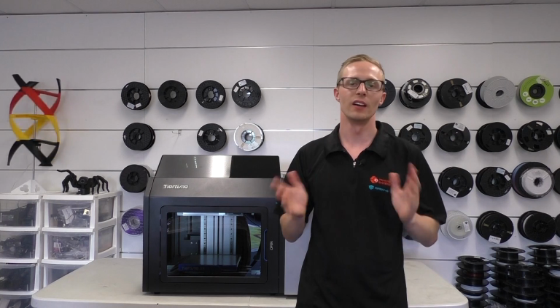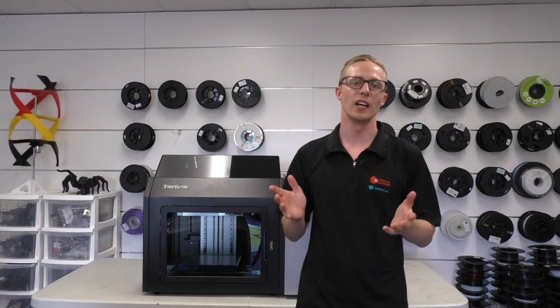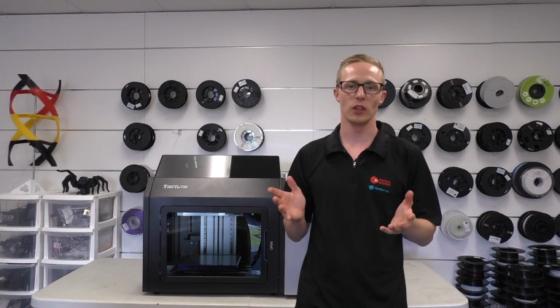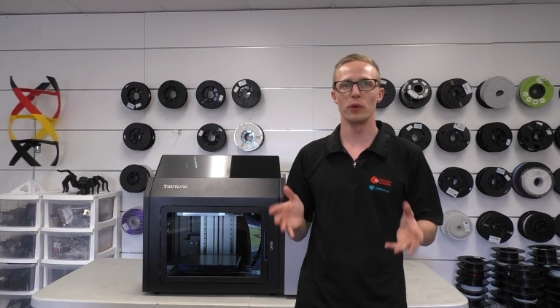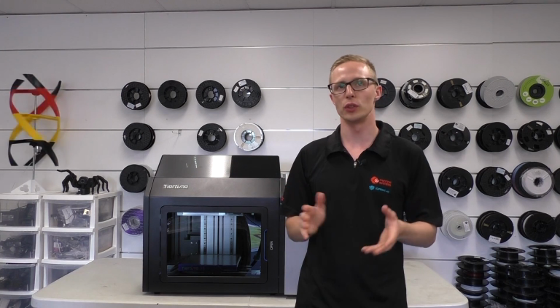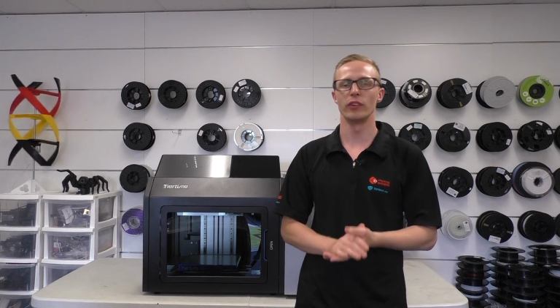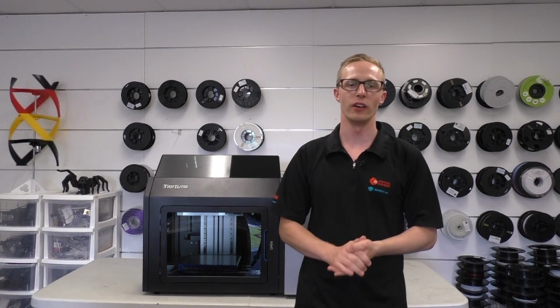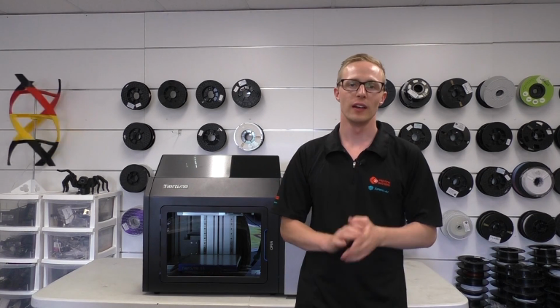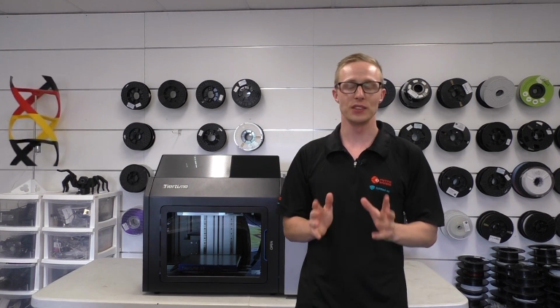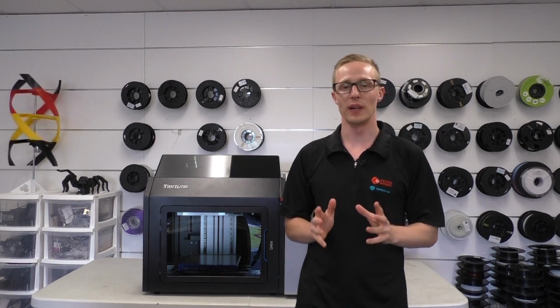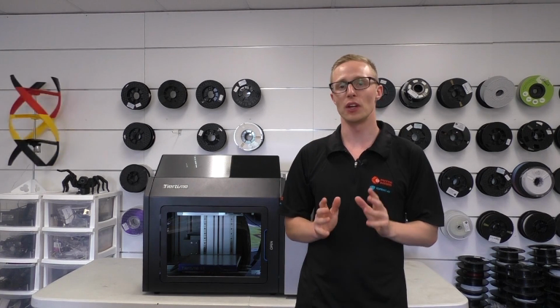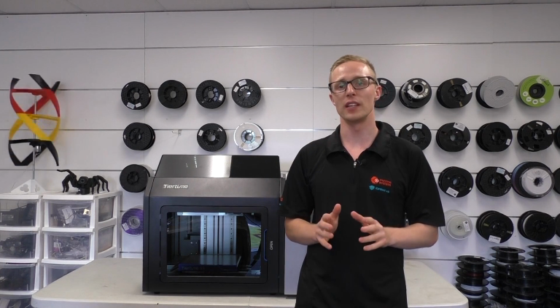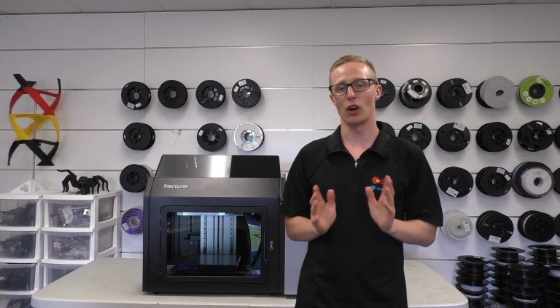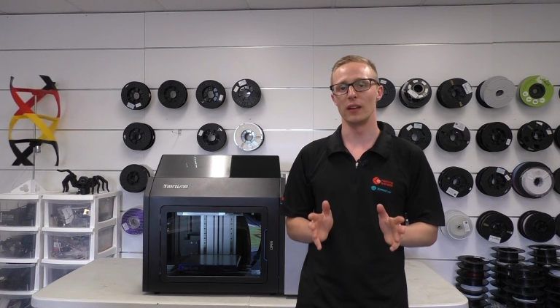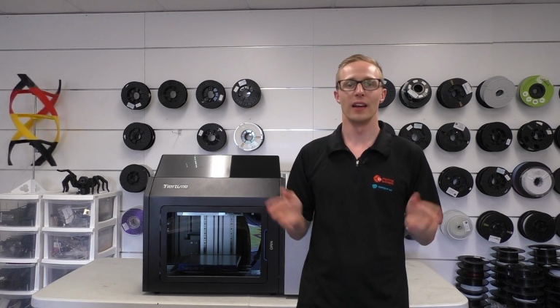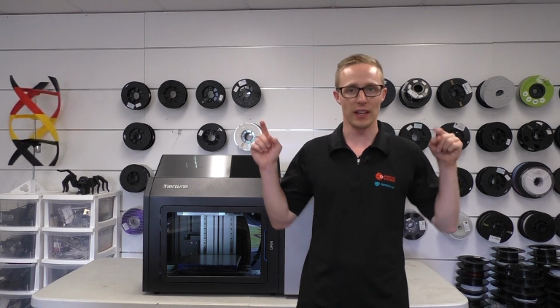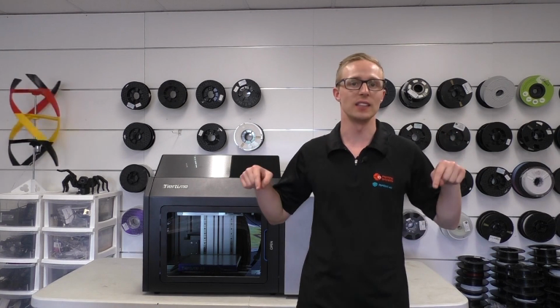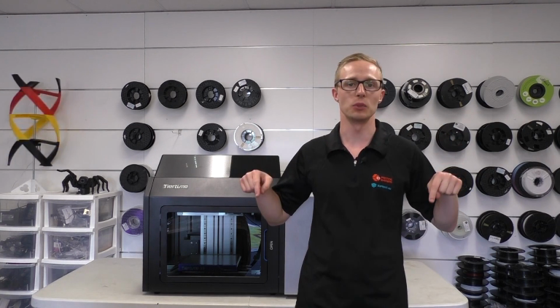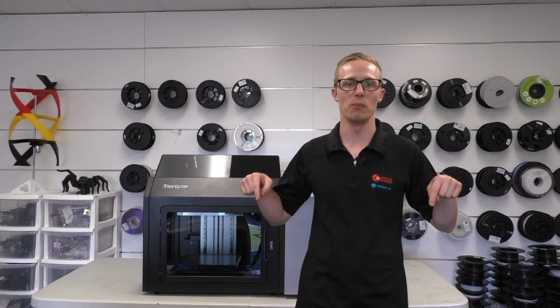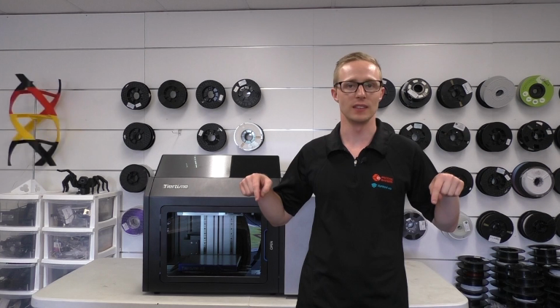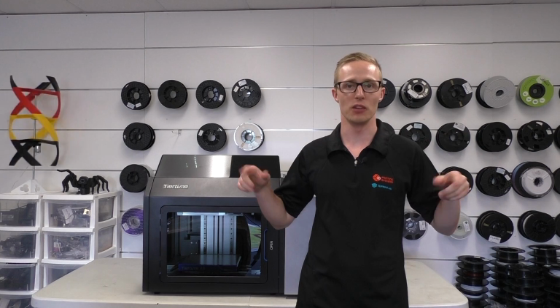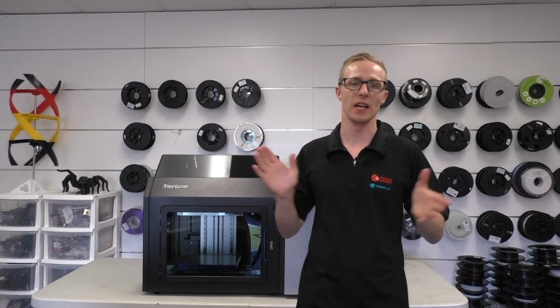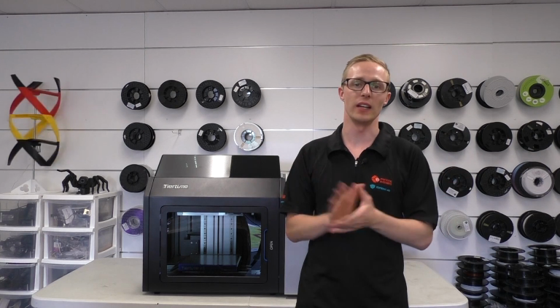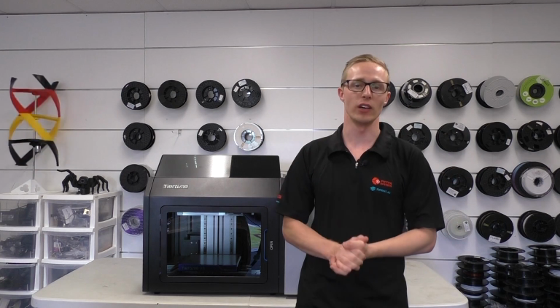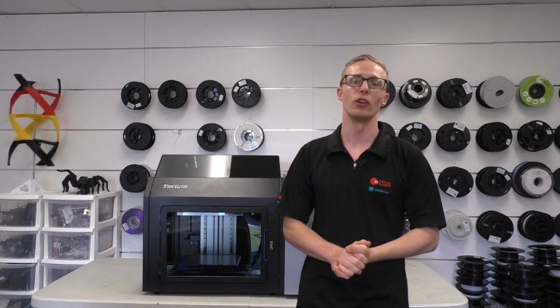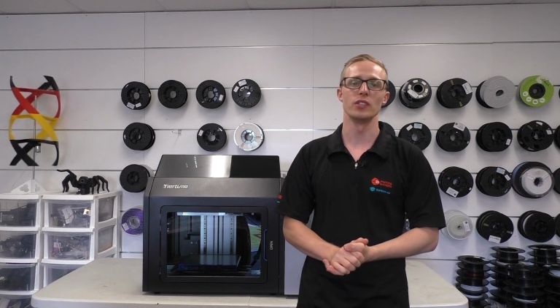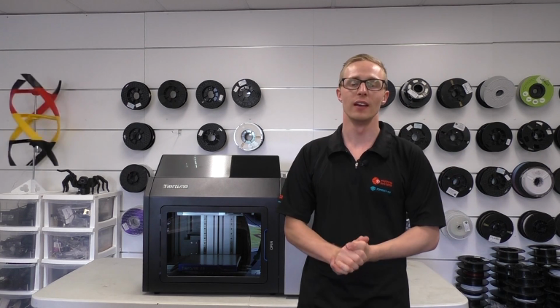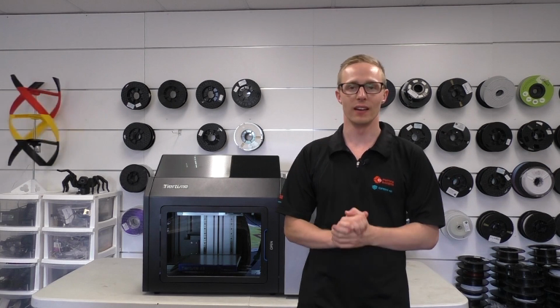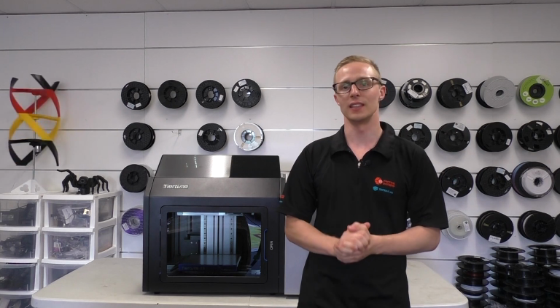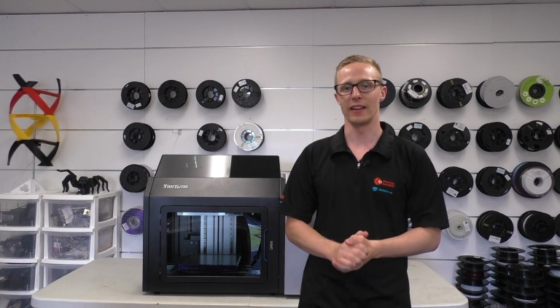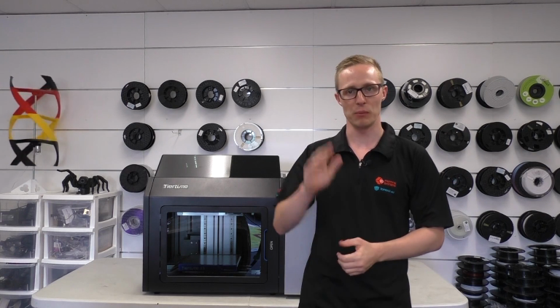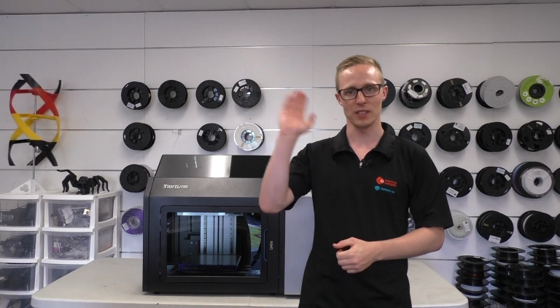Alright guys, I hope you've enjoyed the video. As always, don't forget to comment, hit that like and subscribe button so you don't miss out on any of our new content. I'll see you later — happy printing!